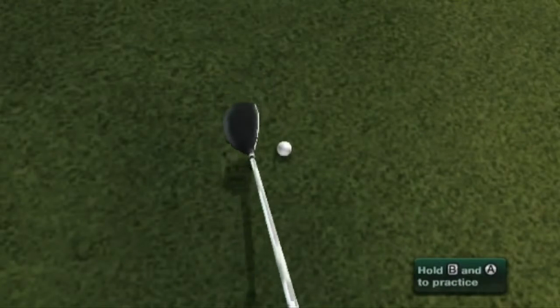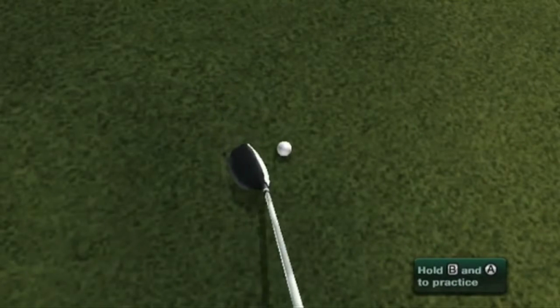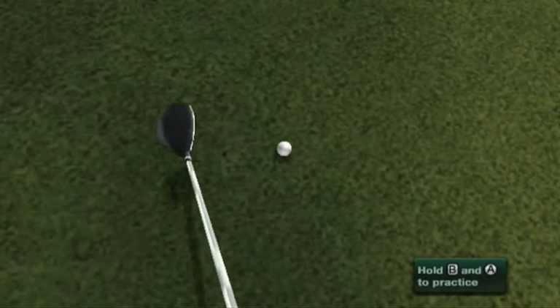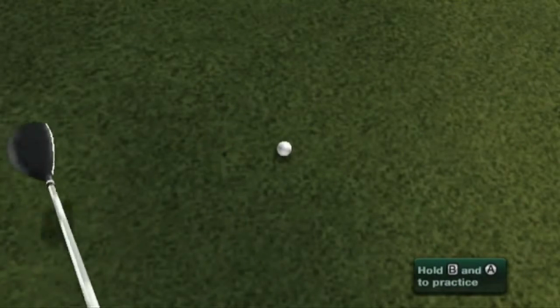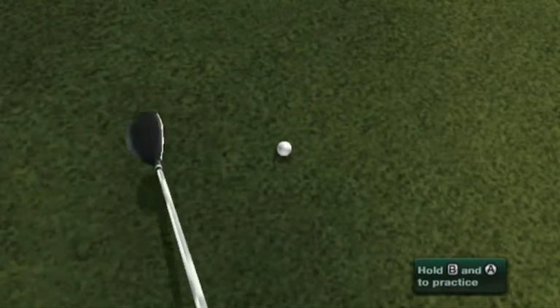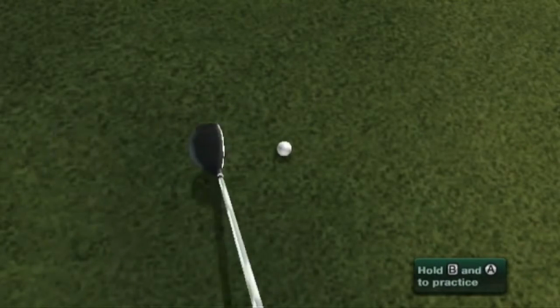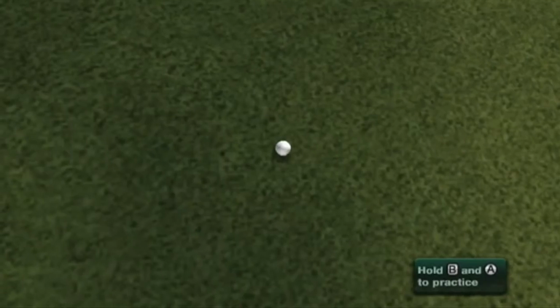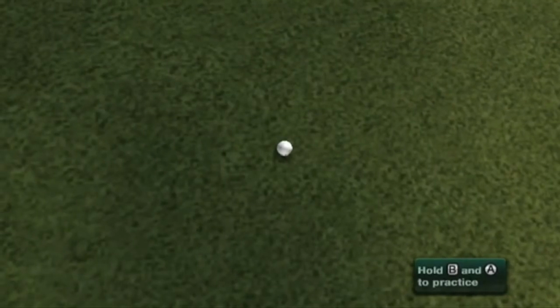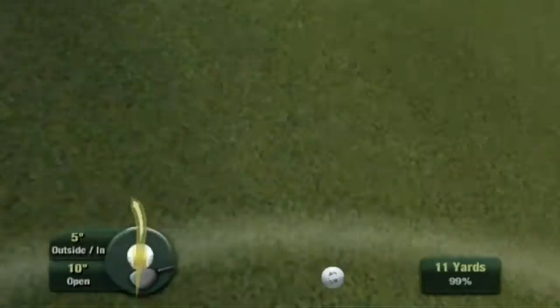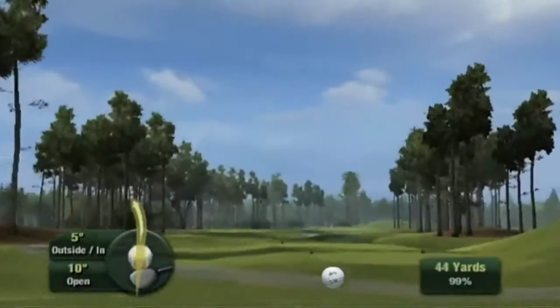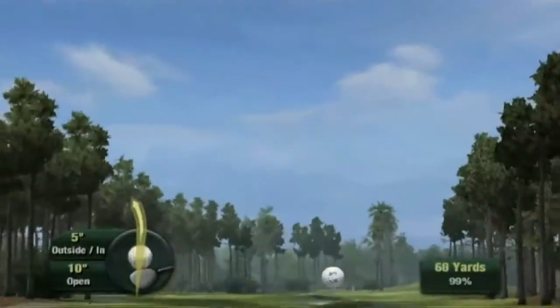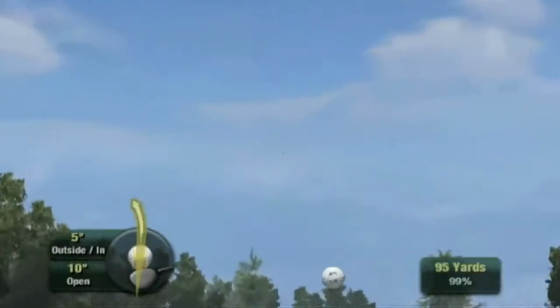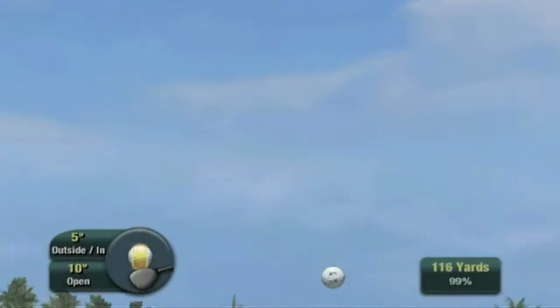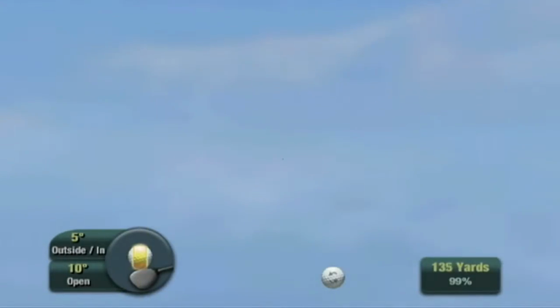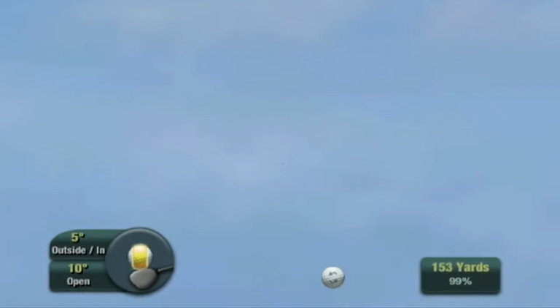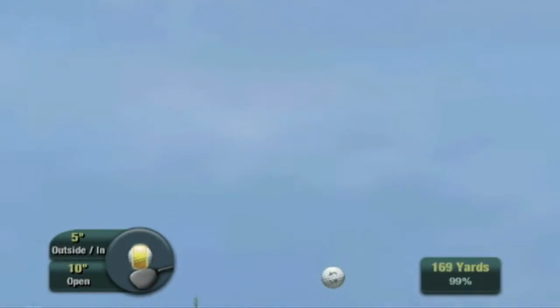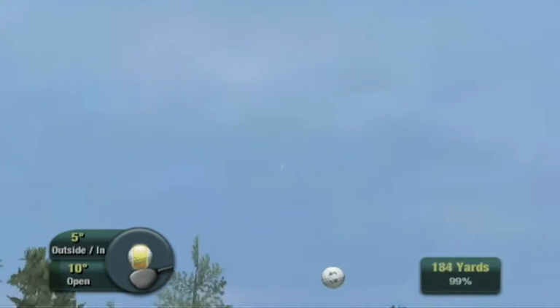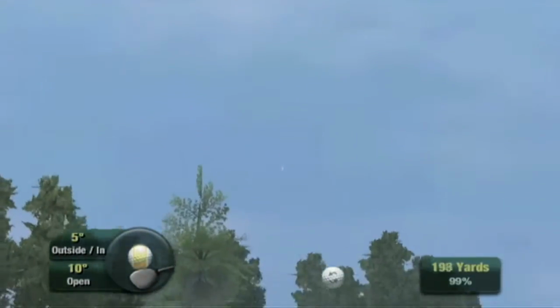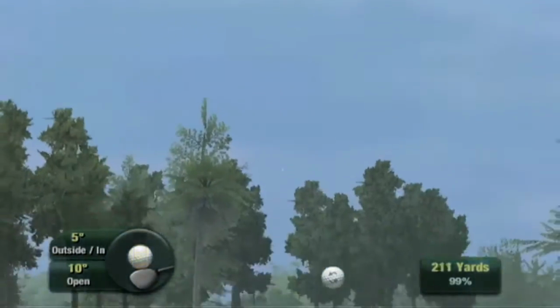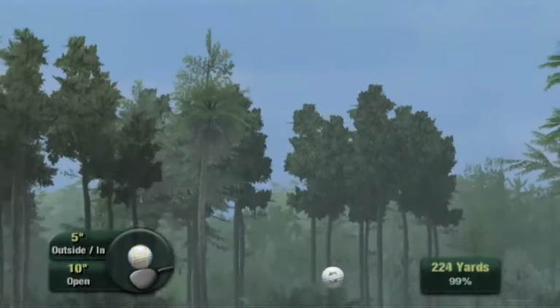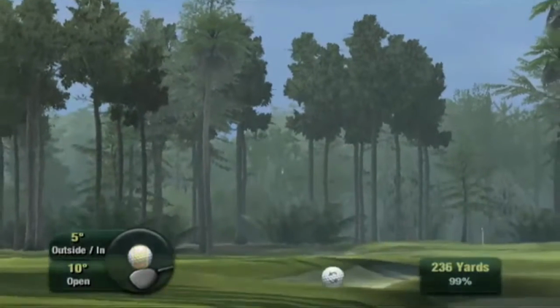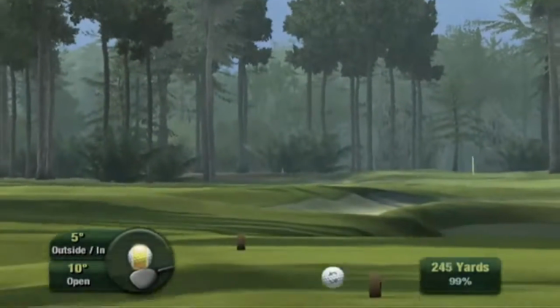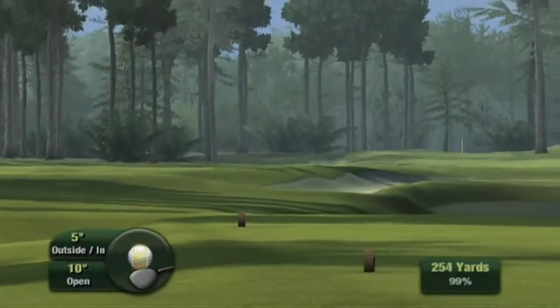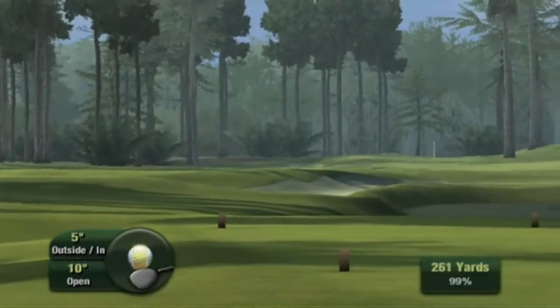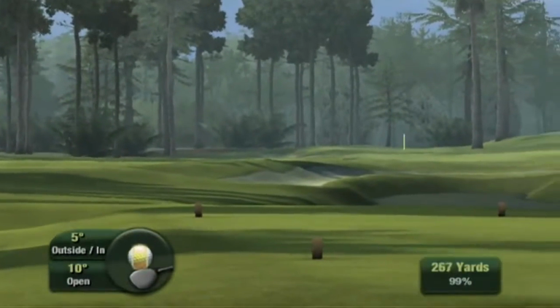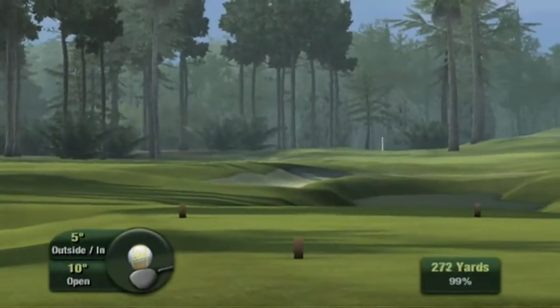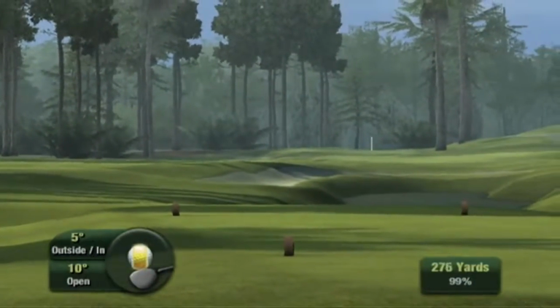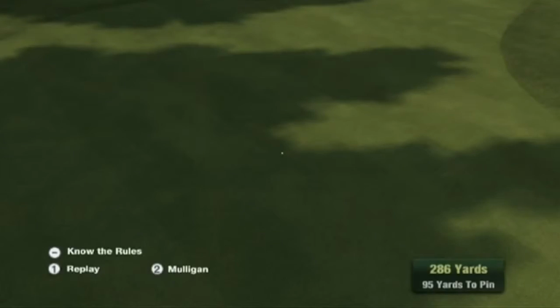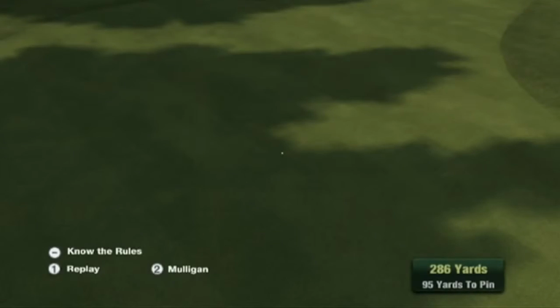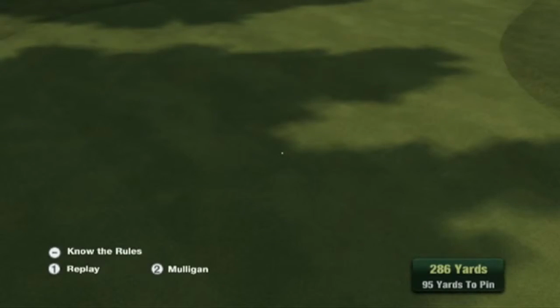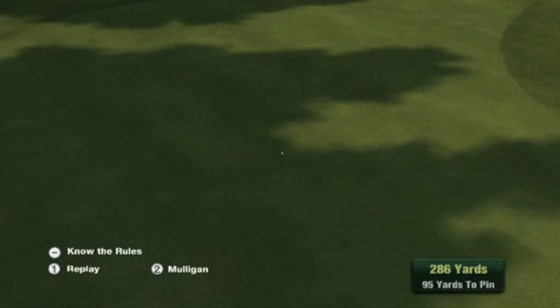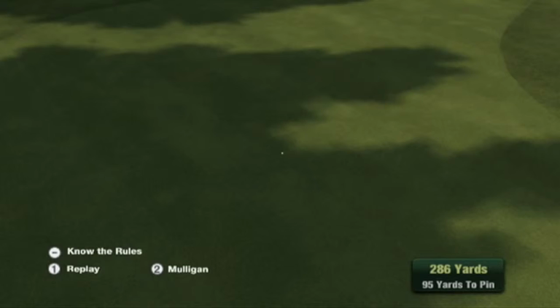TrueView continues even after you hit the ball. Once the ball is hit, notice that the view of your shot is similar to what you would see on a real golf course. The ball flies far away from you — you can see it, but you're not exactly sure where it'll land until it hits. It really builds the anticipation on each shot.